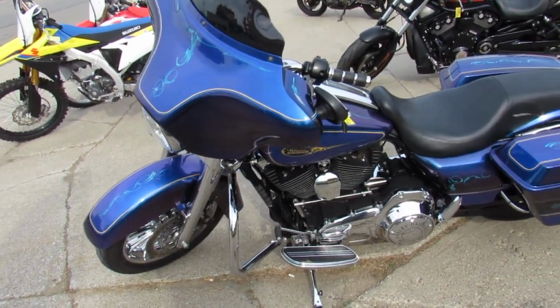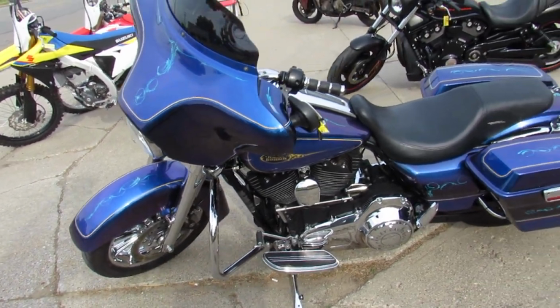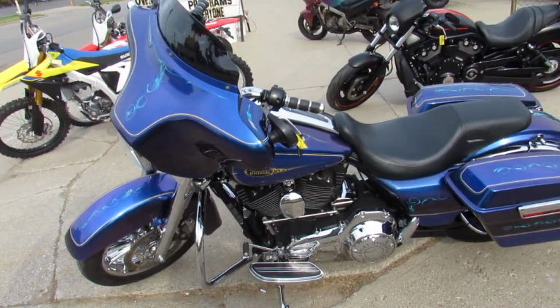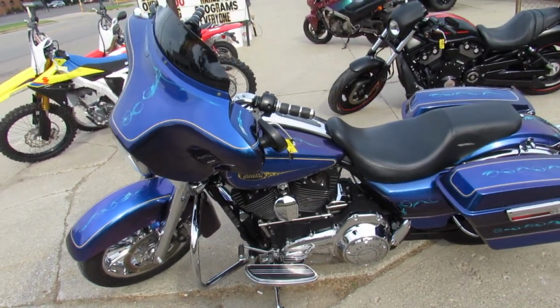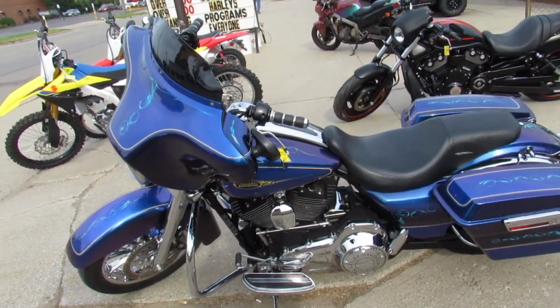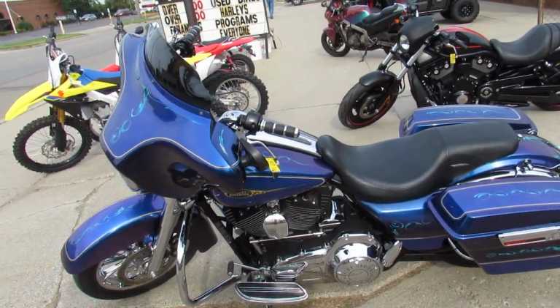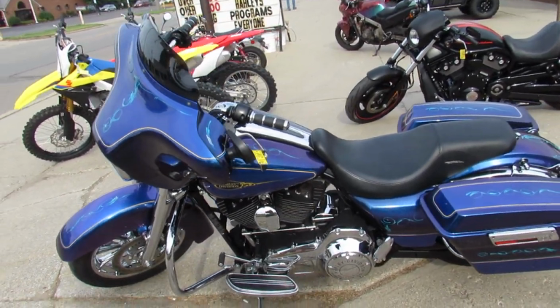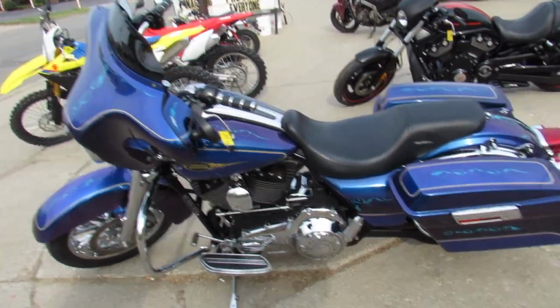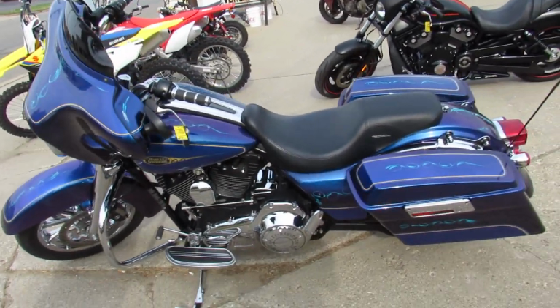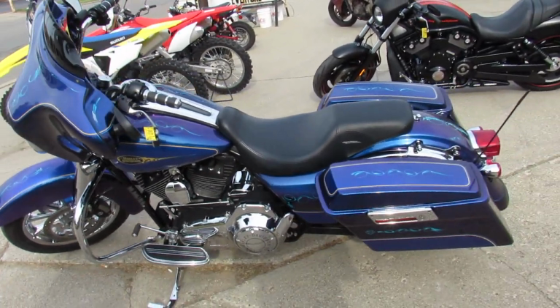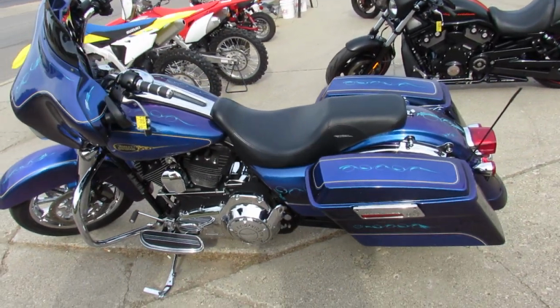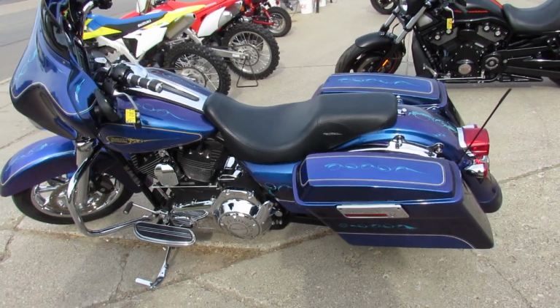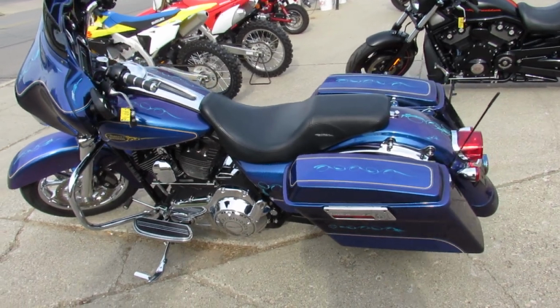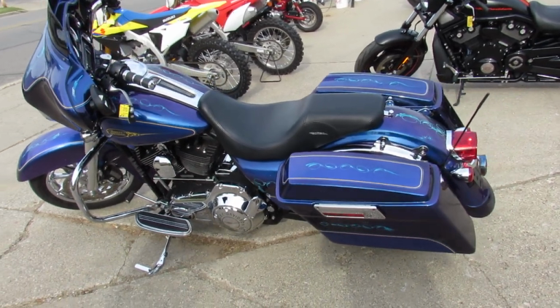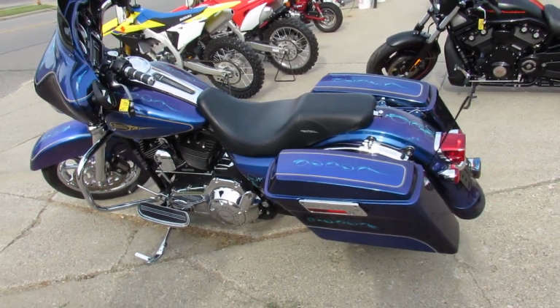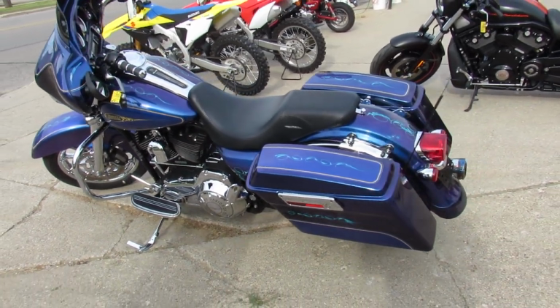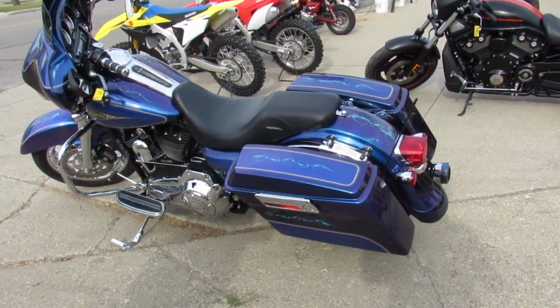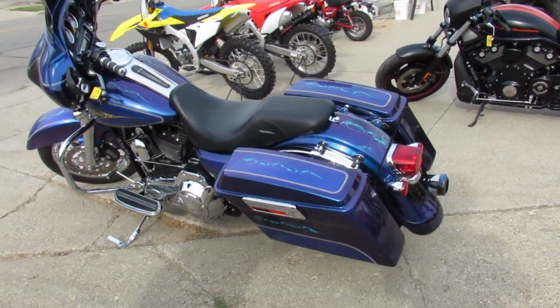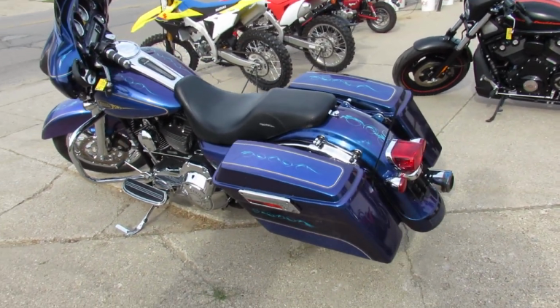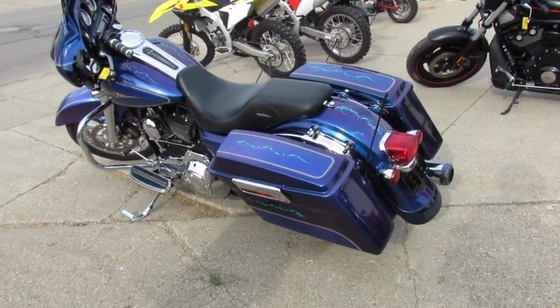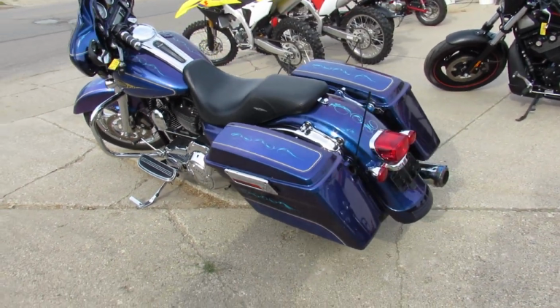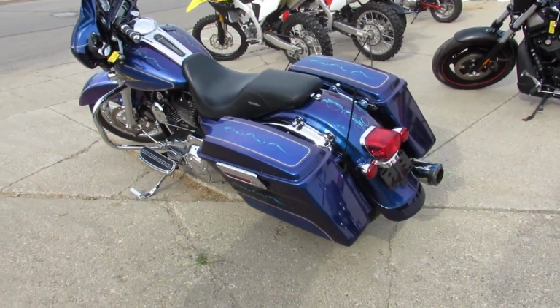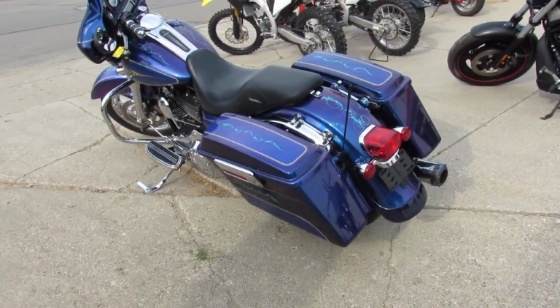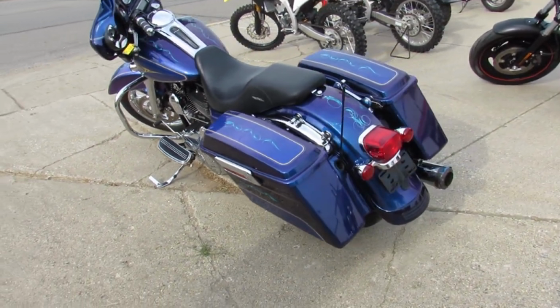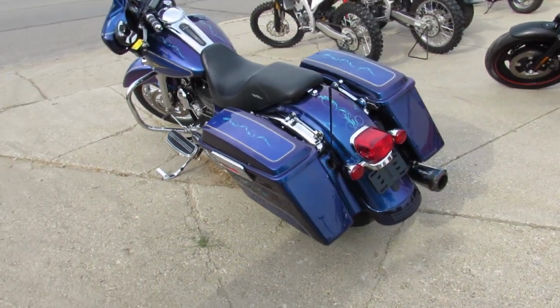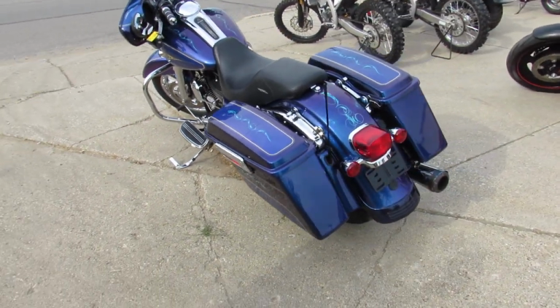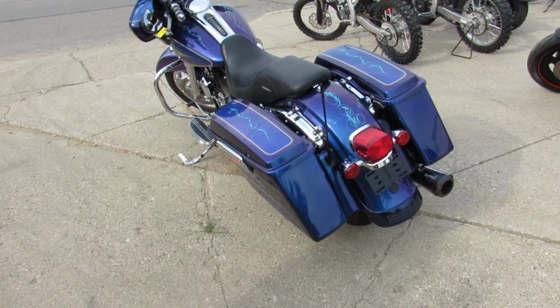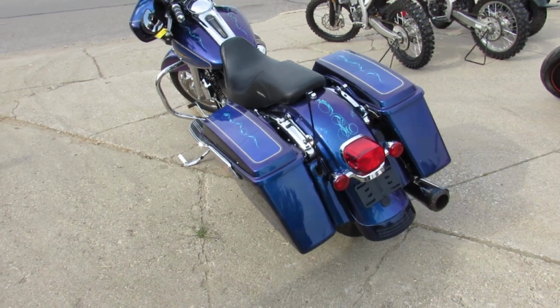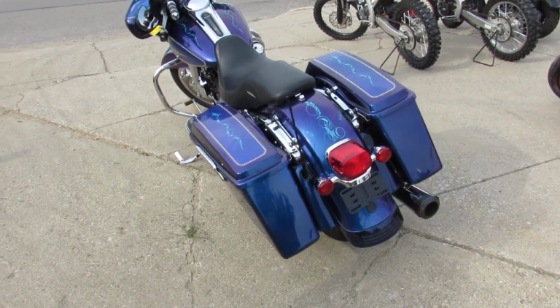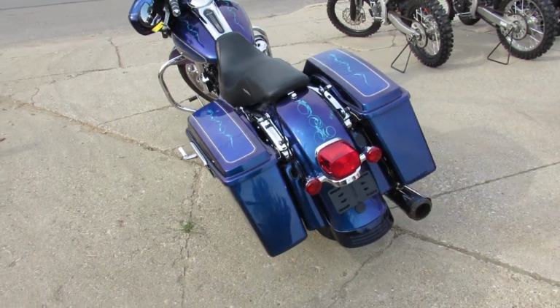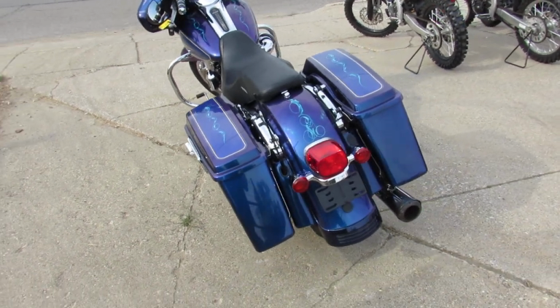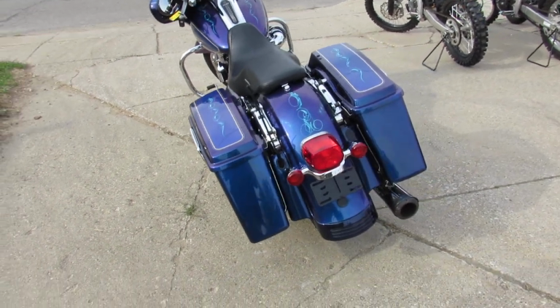It's one sharp Harley right here. Chrome wheels, chrome front end, Screamin' Eagle air intake and Screamin' Eagle exhaust. This bike will turn heads everywhere you go.